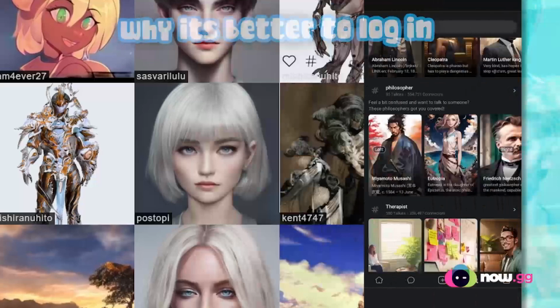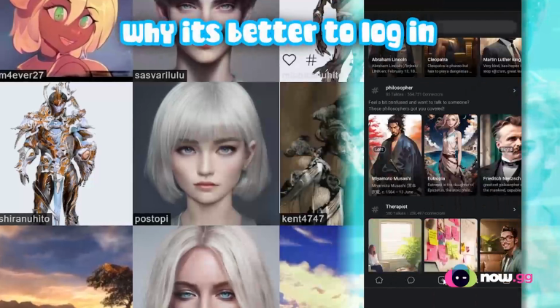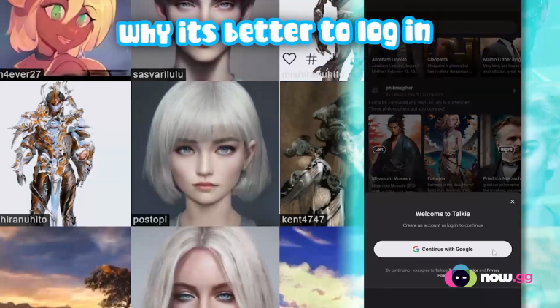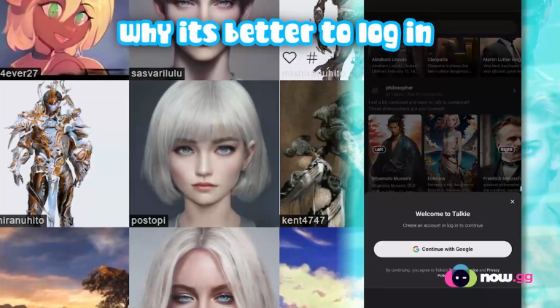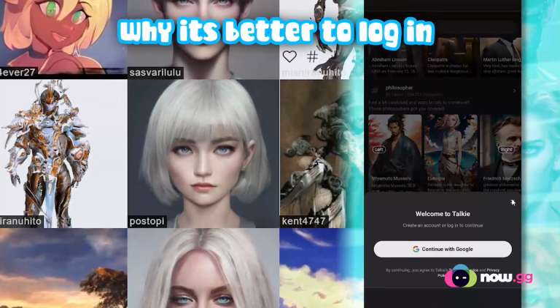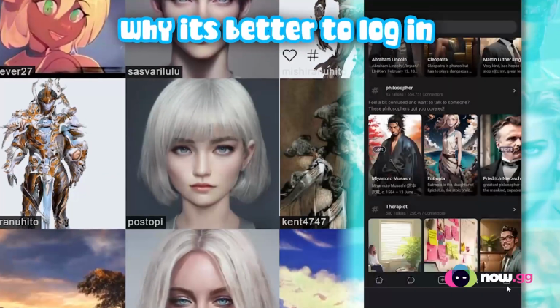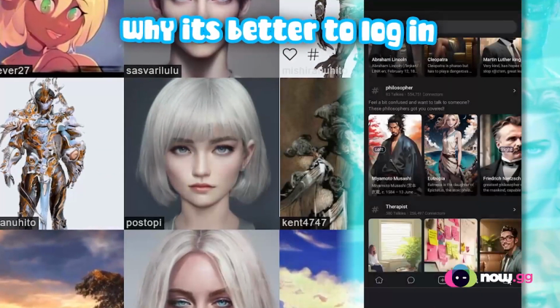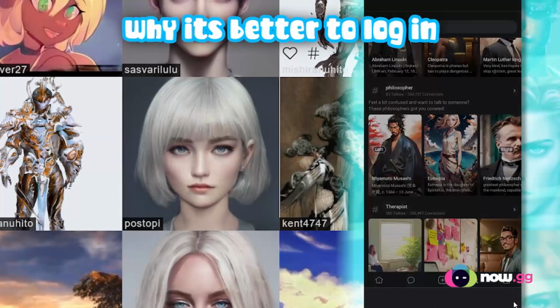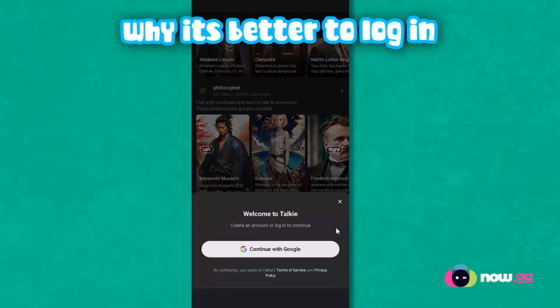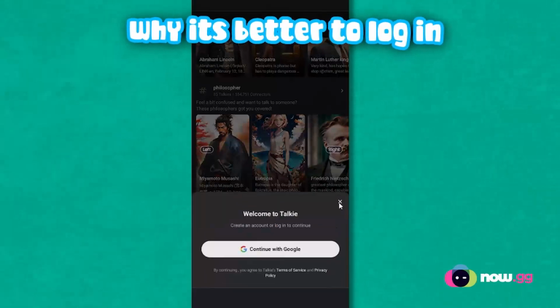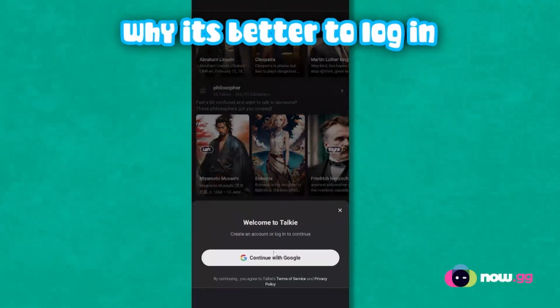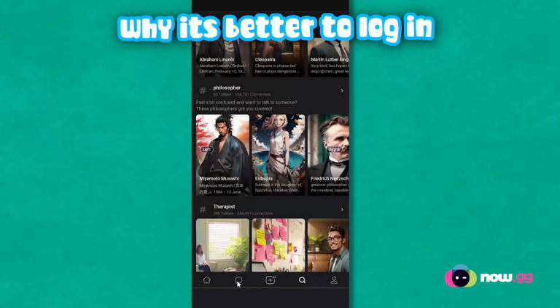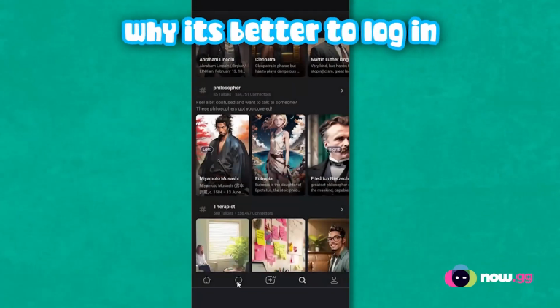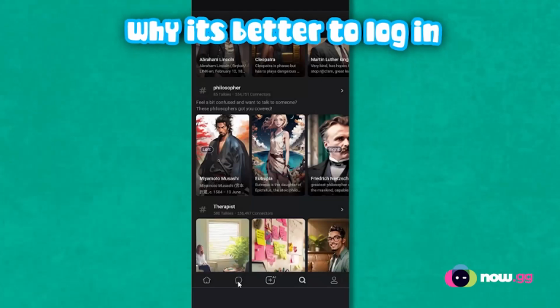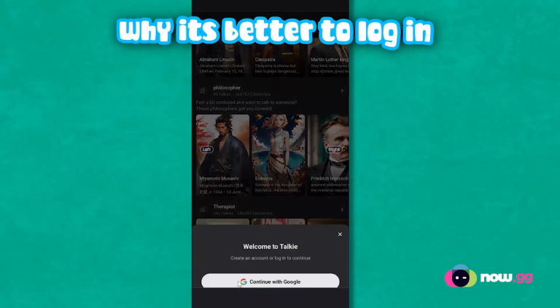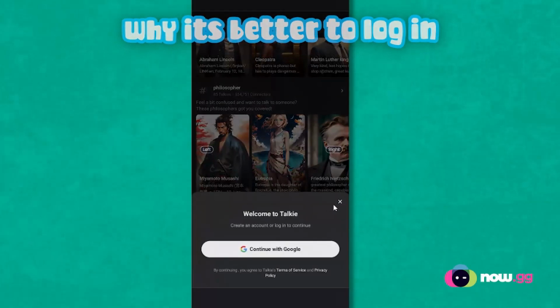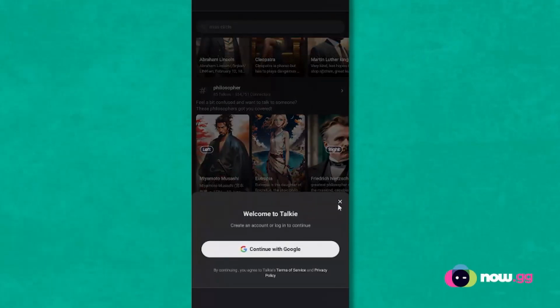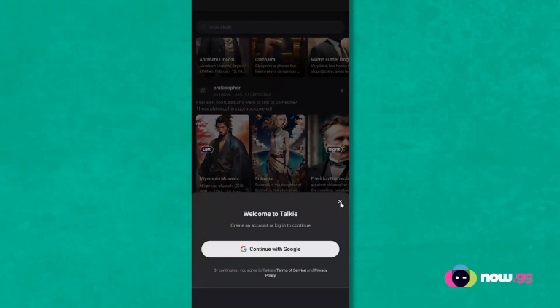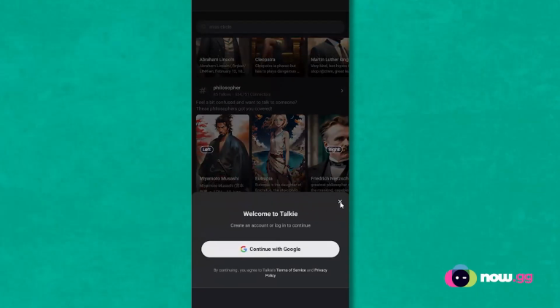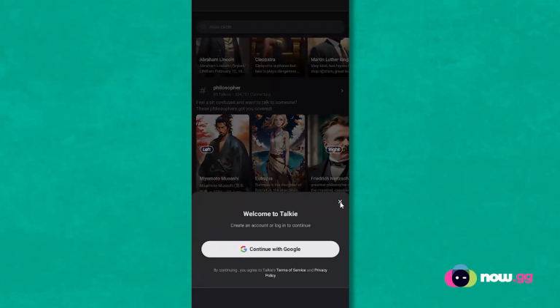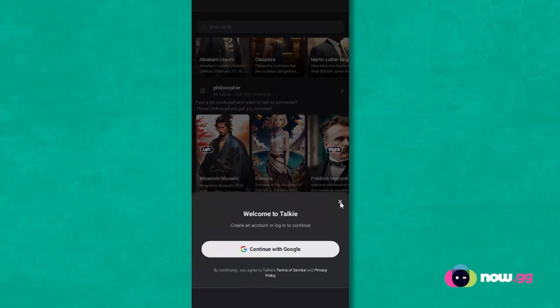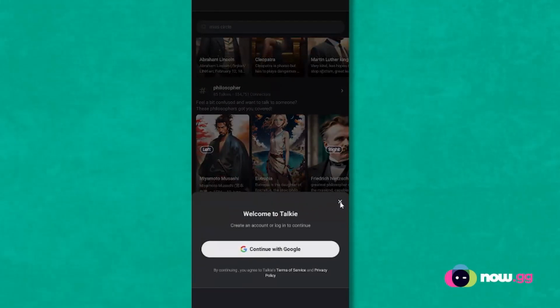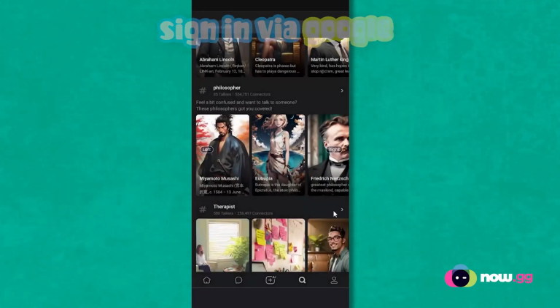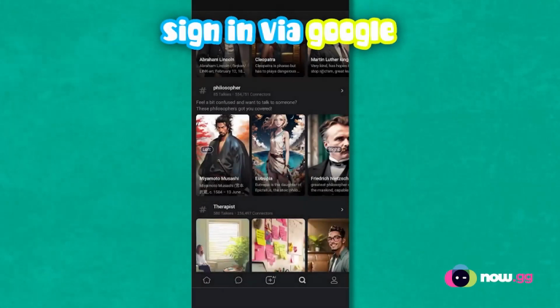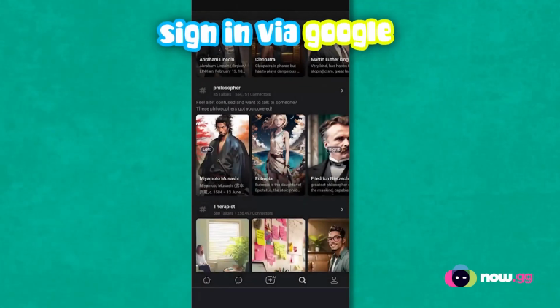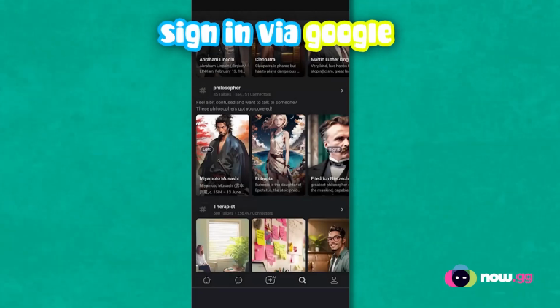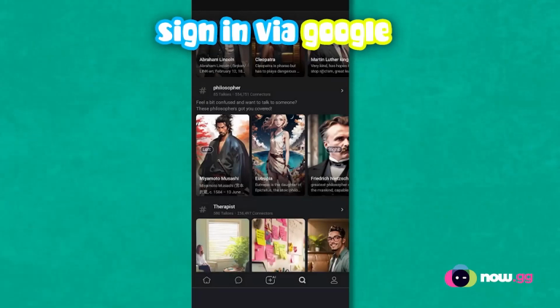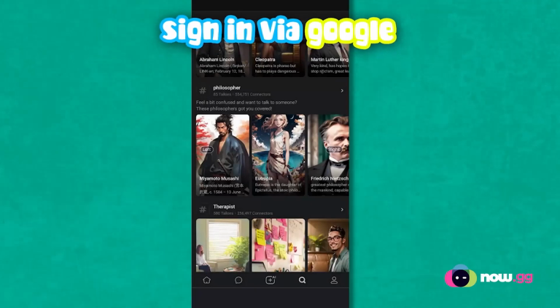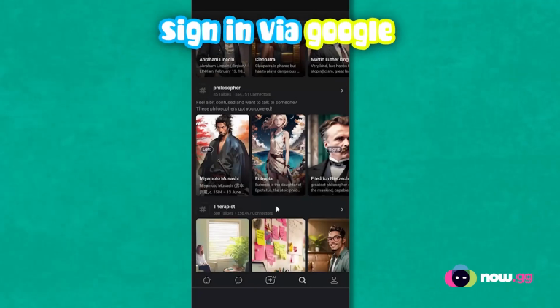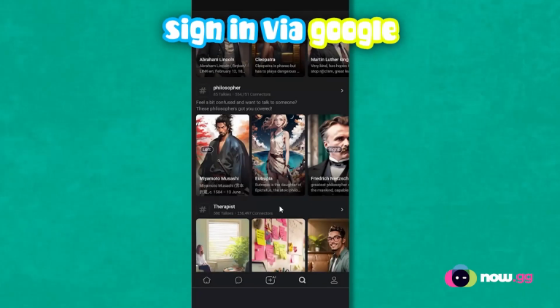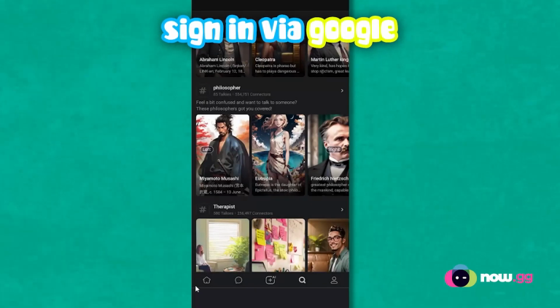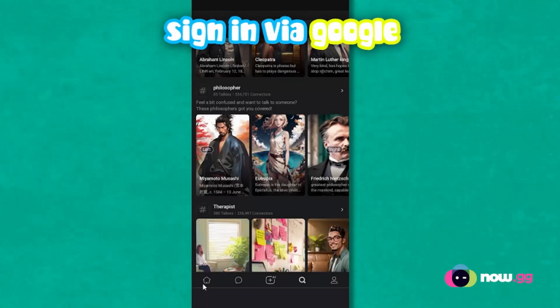If you want to make your character, you have to sign in. If you want to view your profile, you have to sign in. If you want to view your conversations, you have to sign in. So in my perspective, it's better to sign in with Google — it makes it easier for yourself or your friends, whoever's playing.